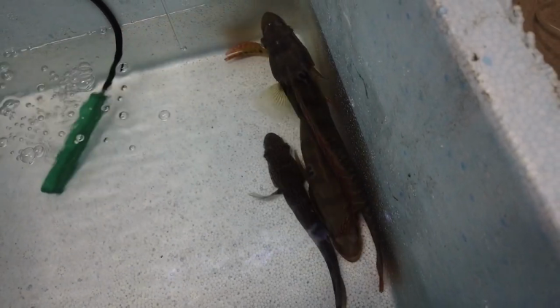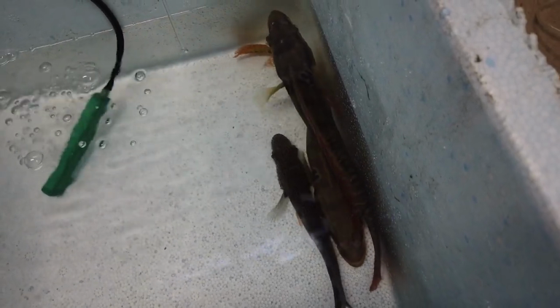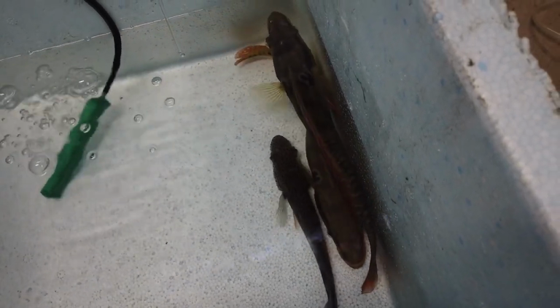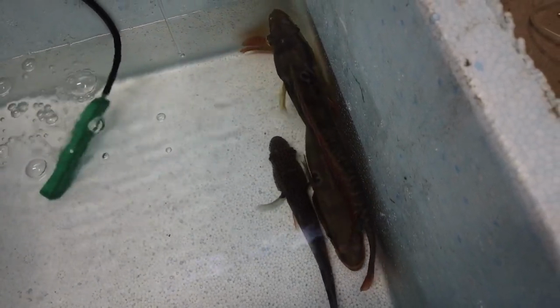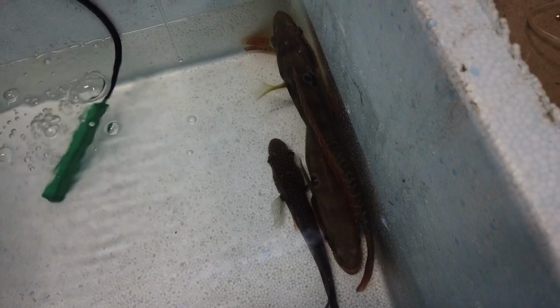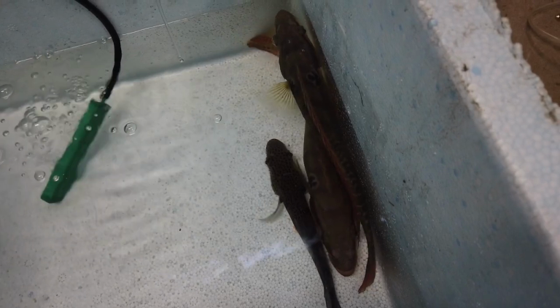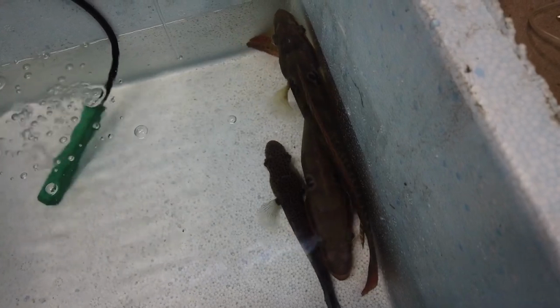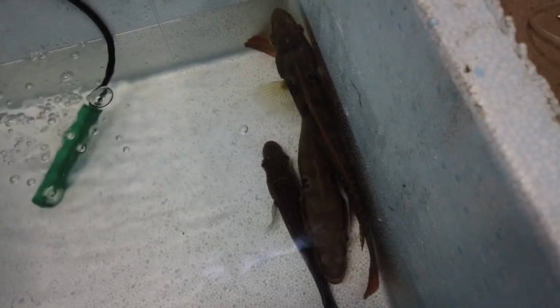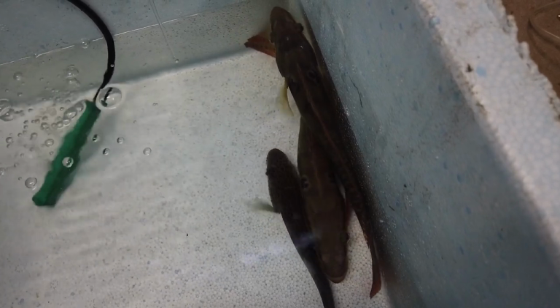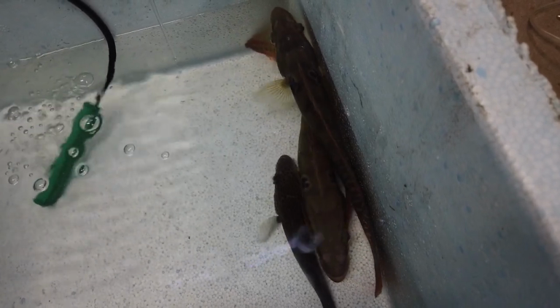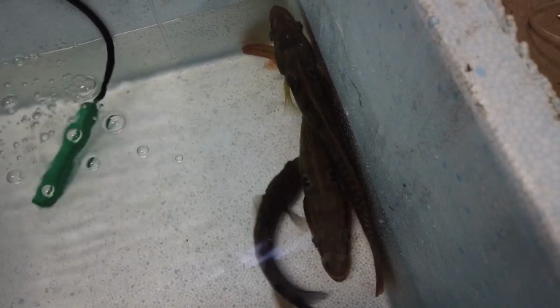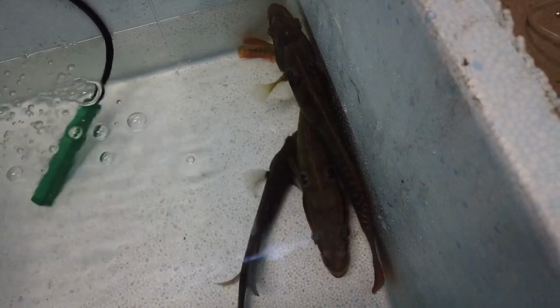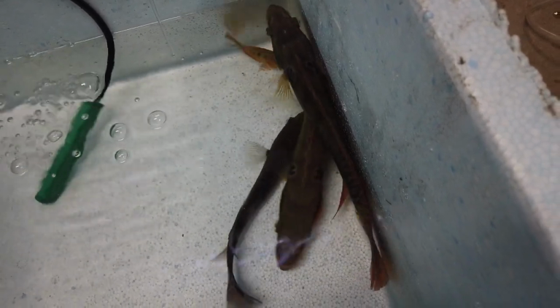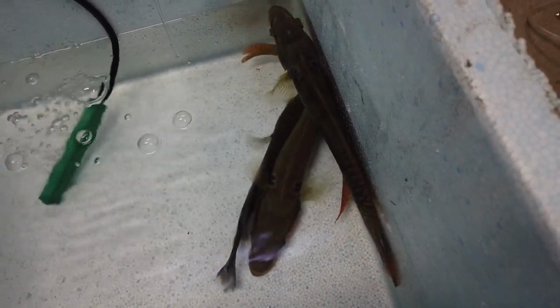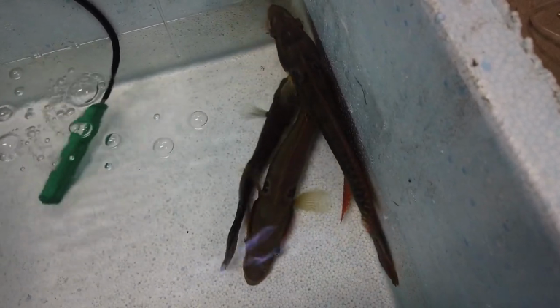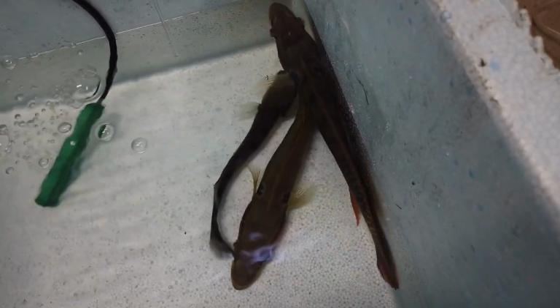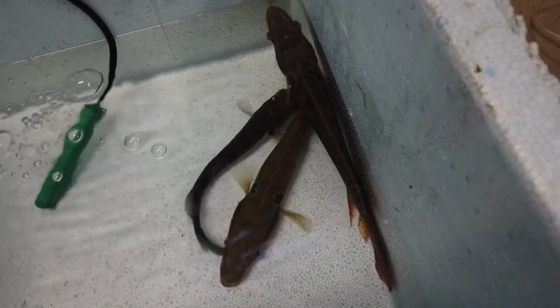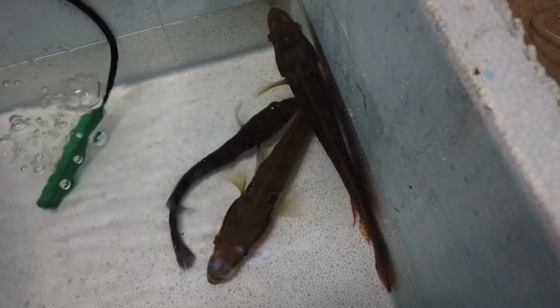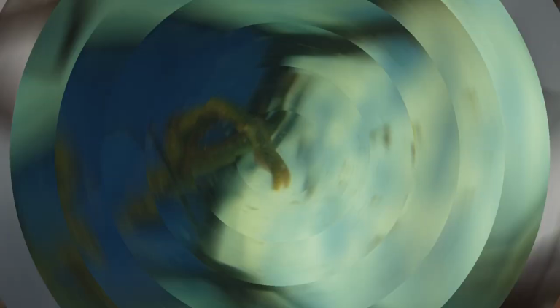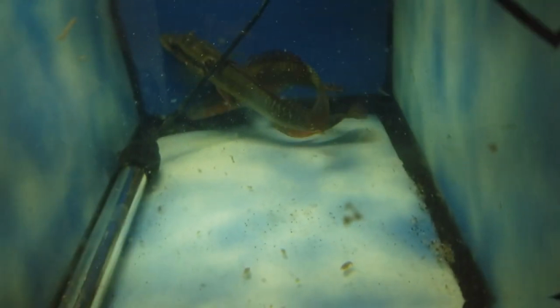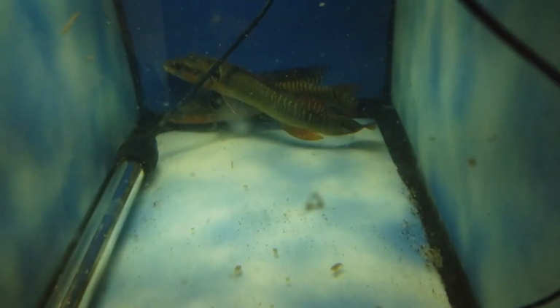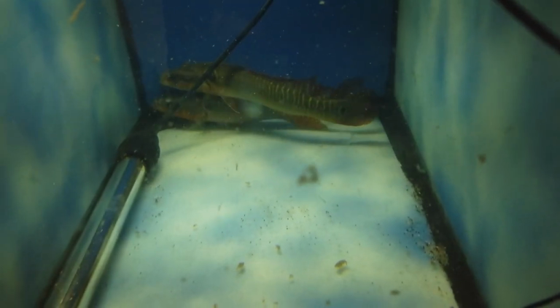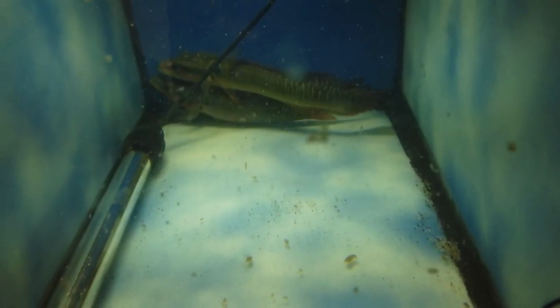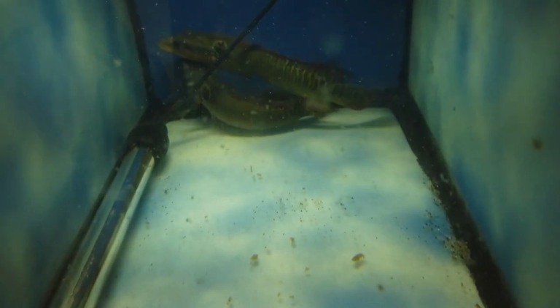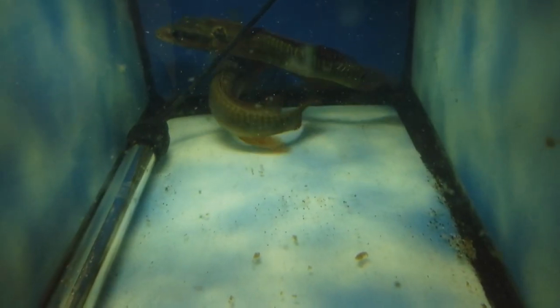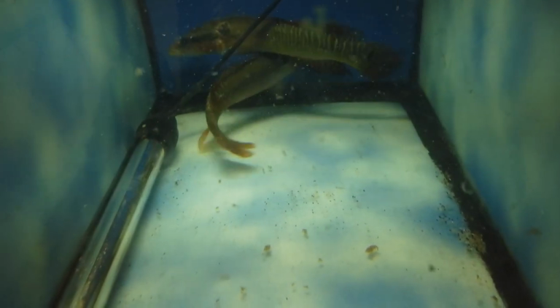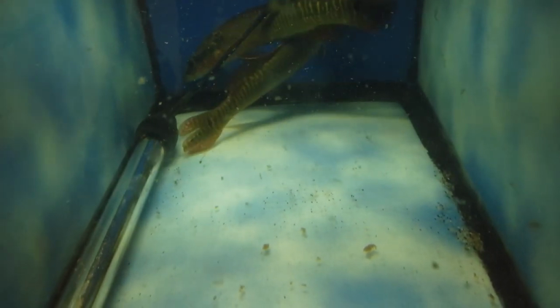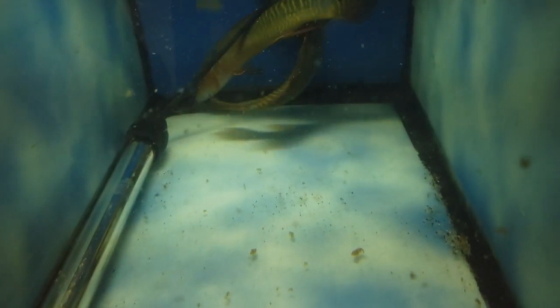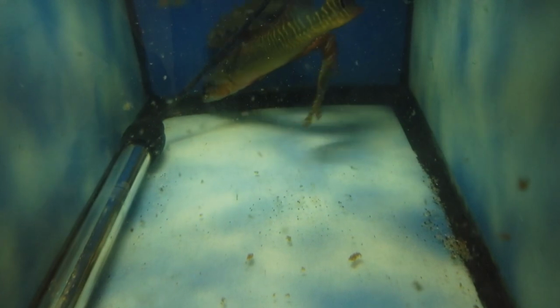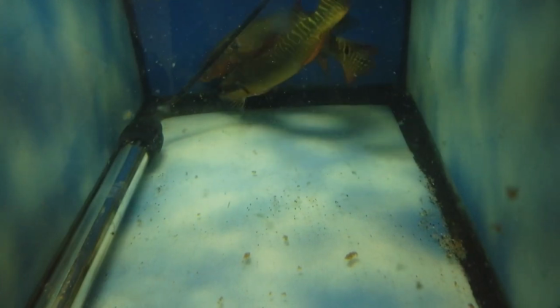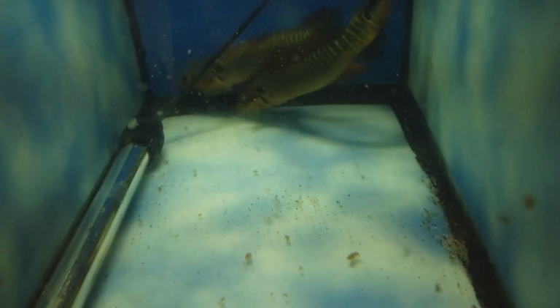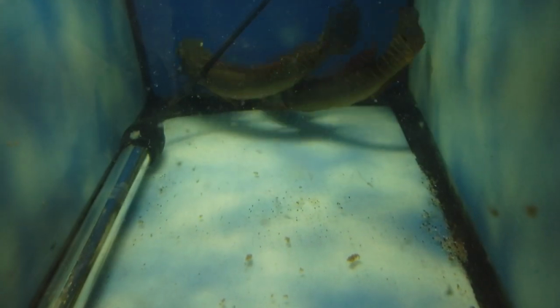So now I've got to decide which fish in the predator tank I'm going to take out and rehome. Alright fish family, look ahead — here we are, about three days later.